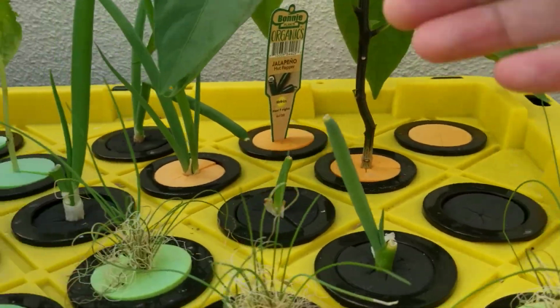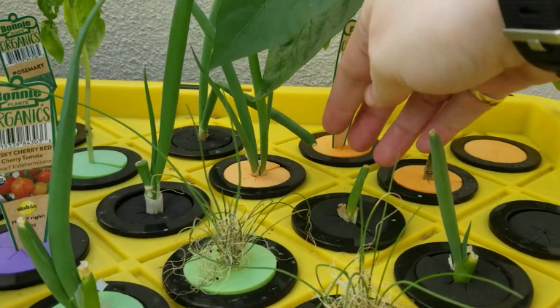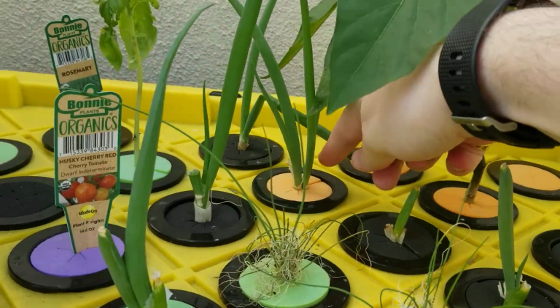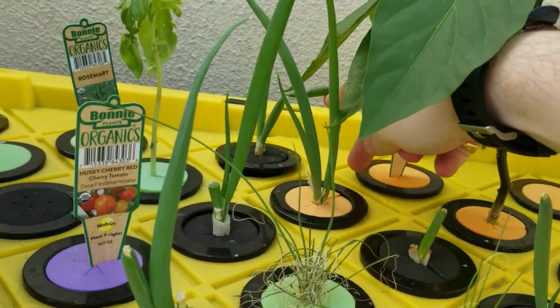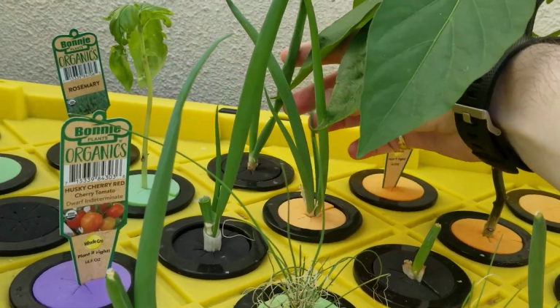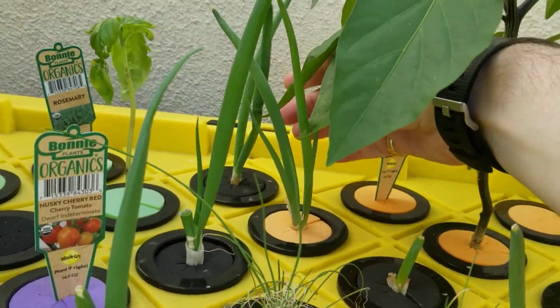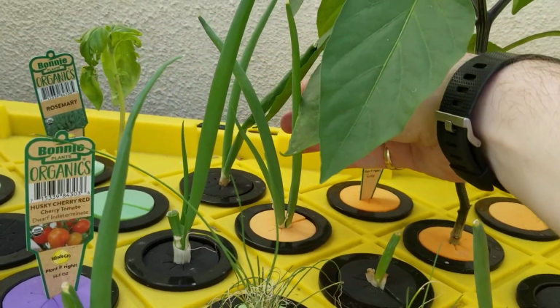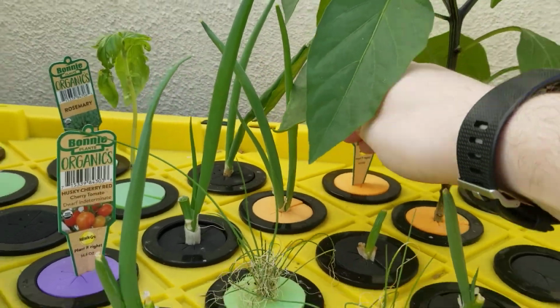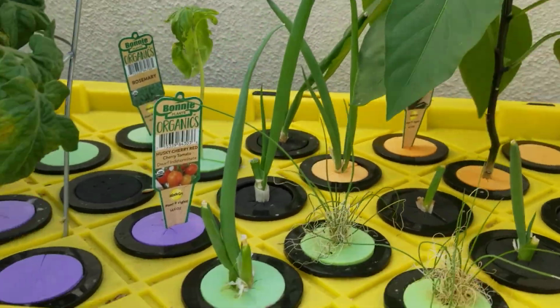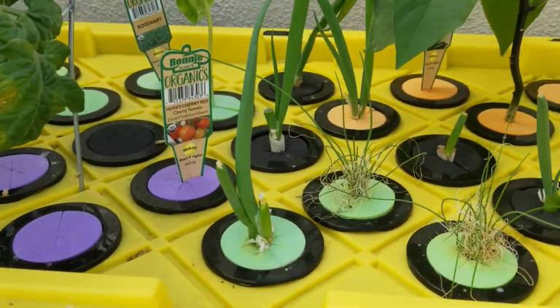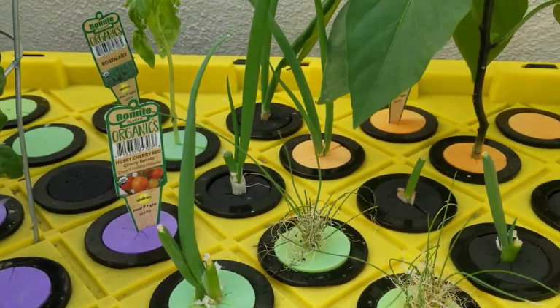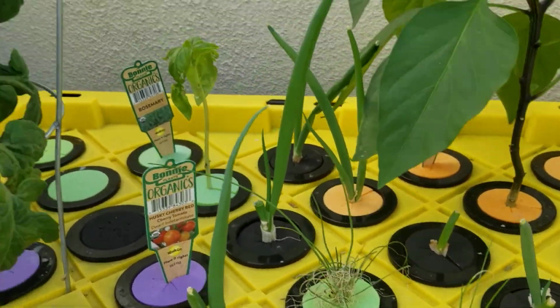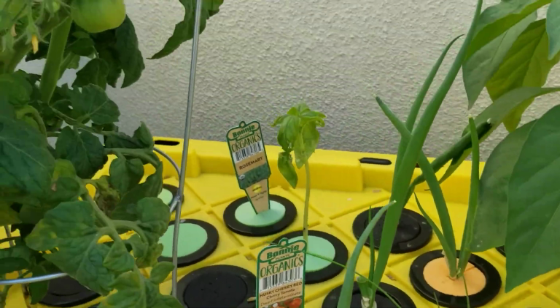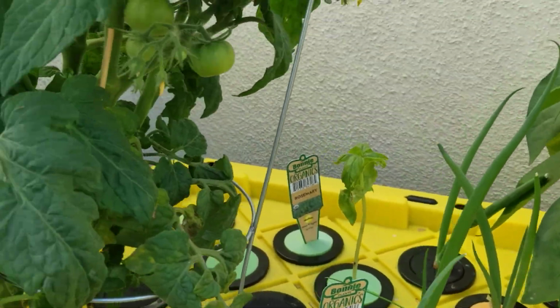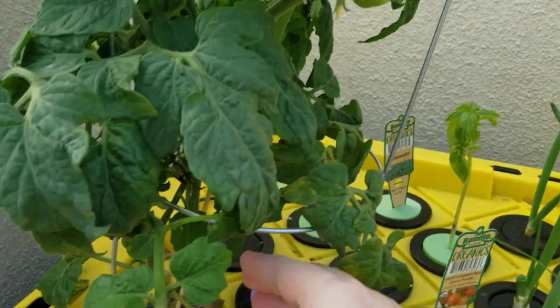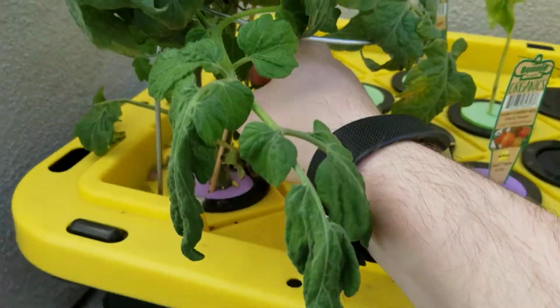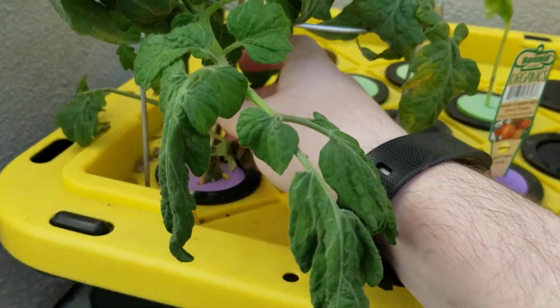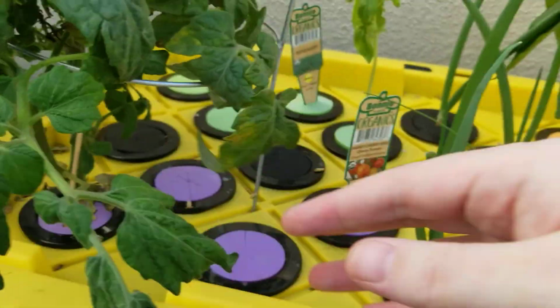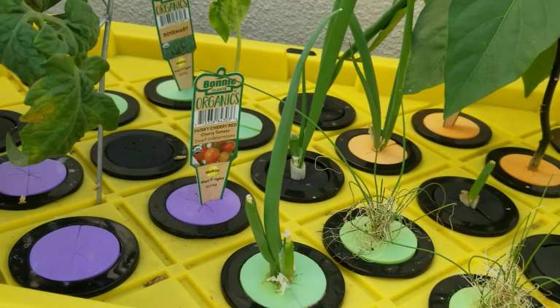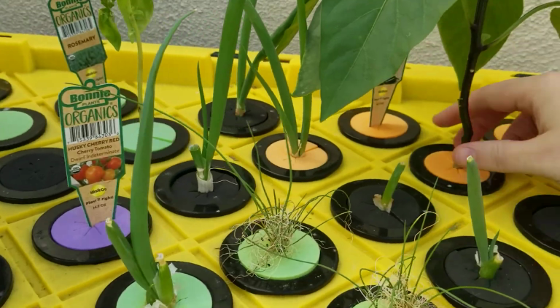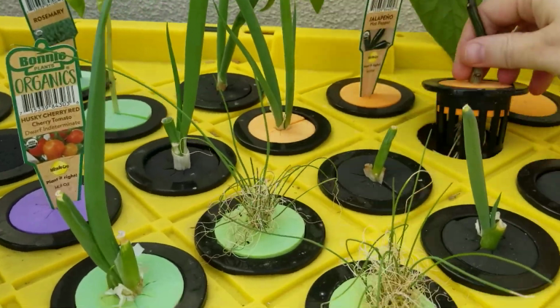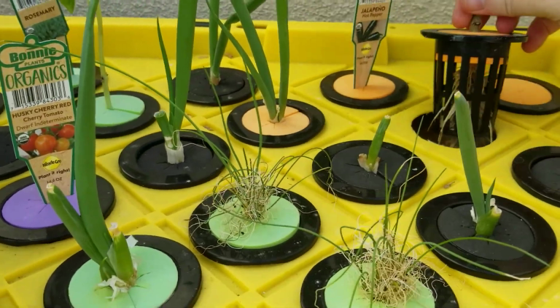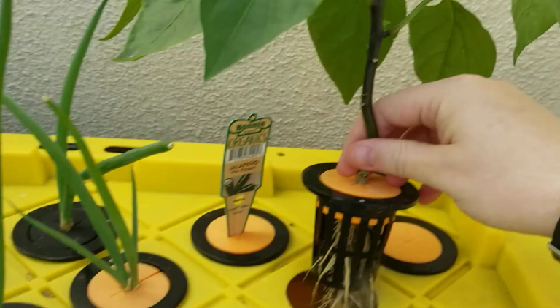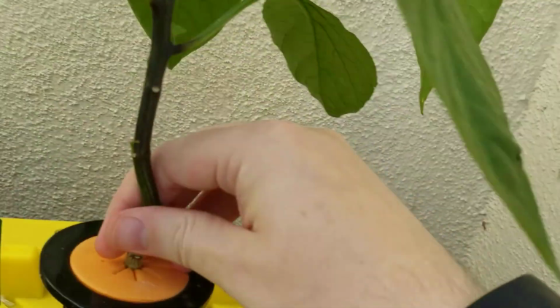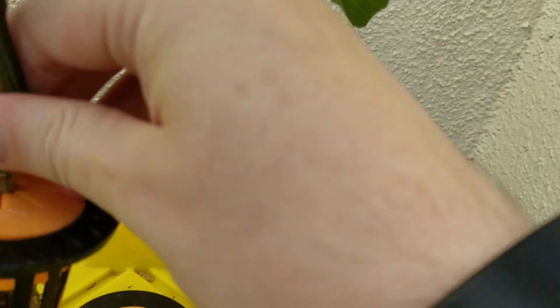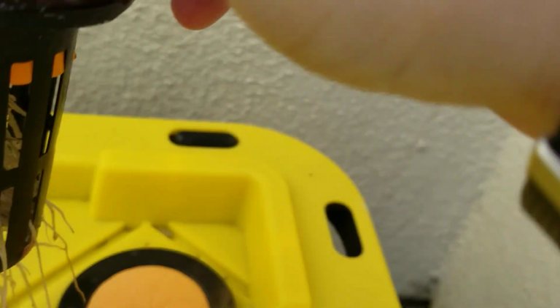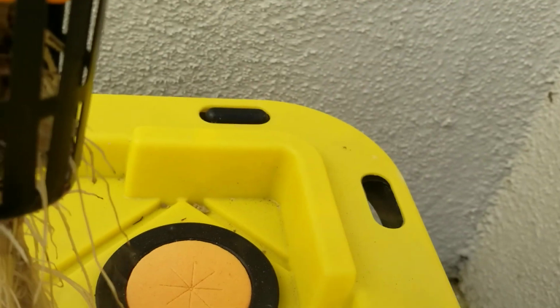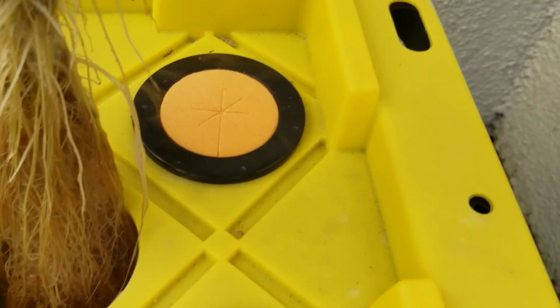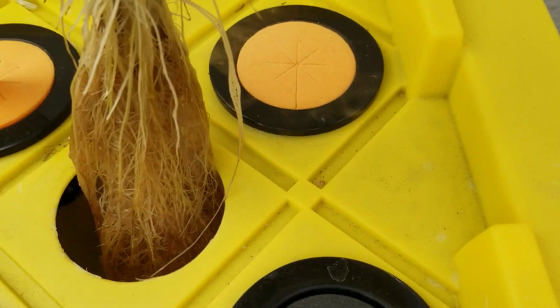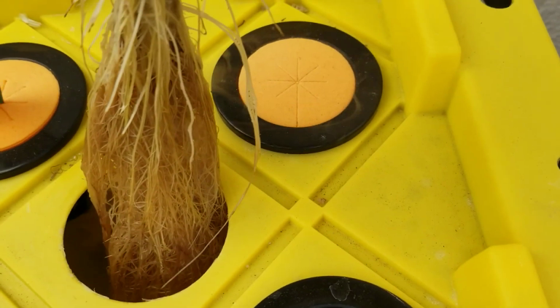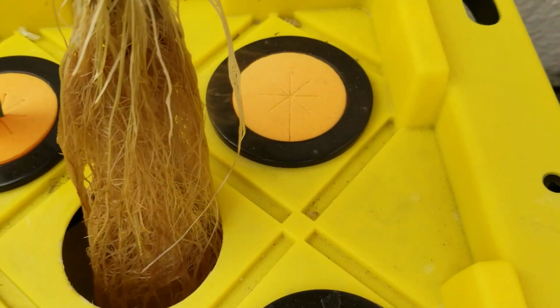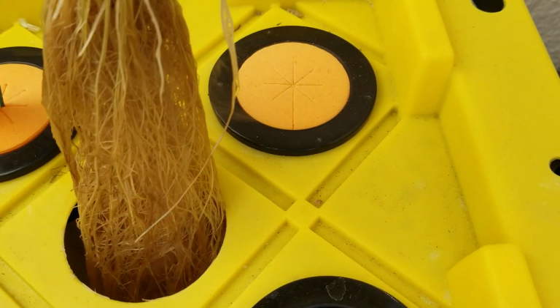The roots are too big to show. I cannot show you the roots of these plants because they're too big — it just keeps going and going.